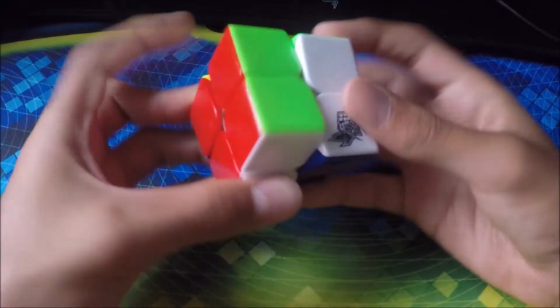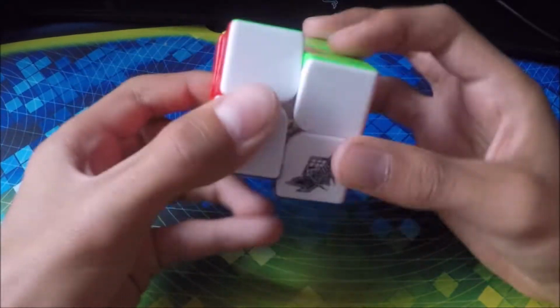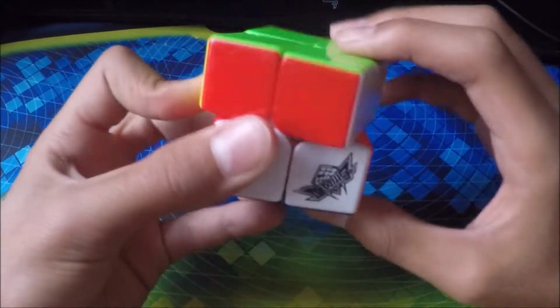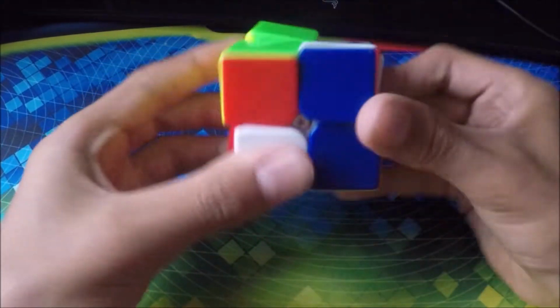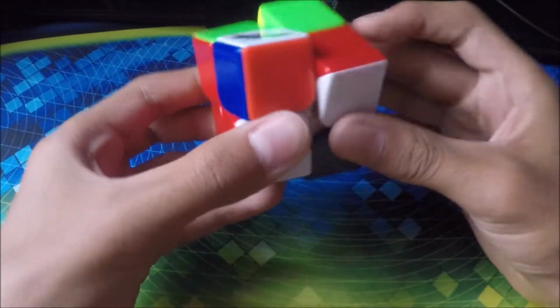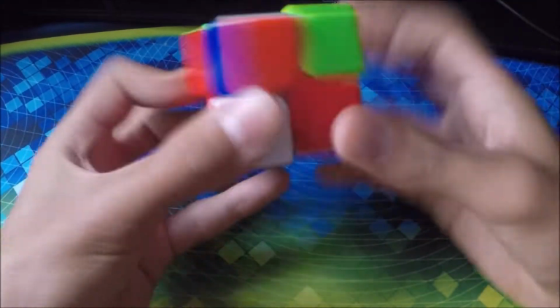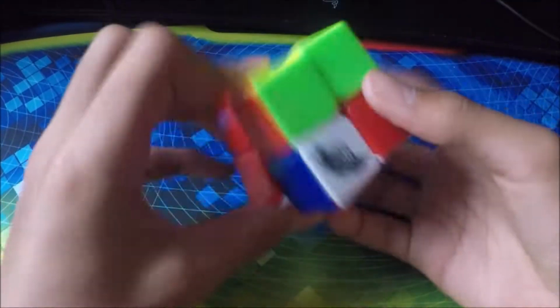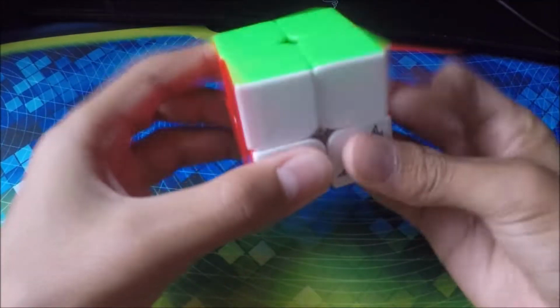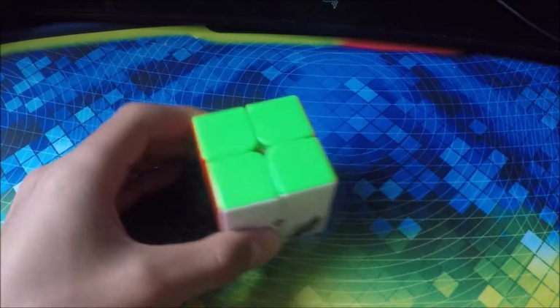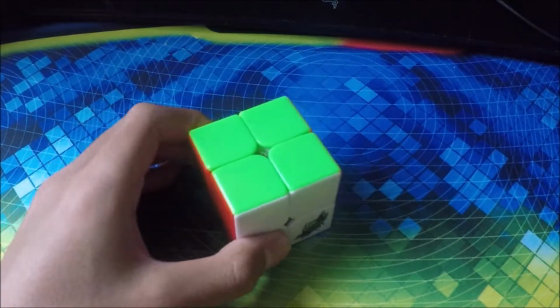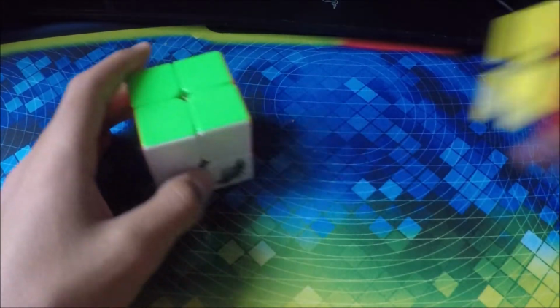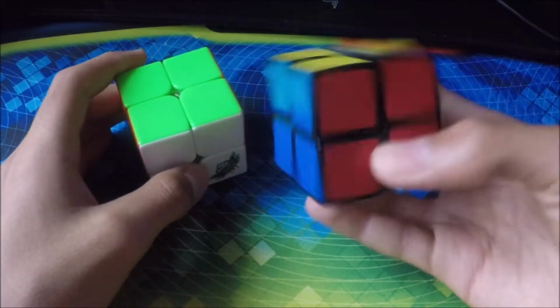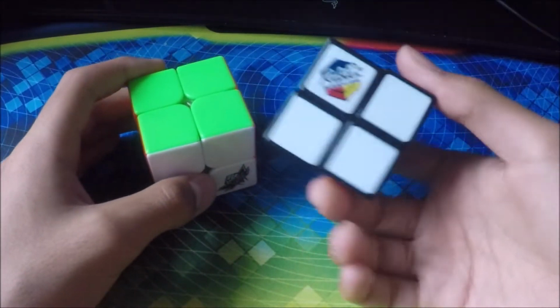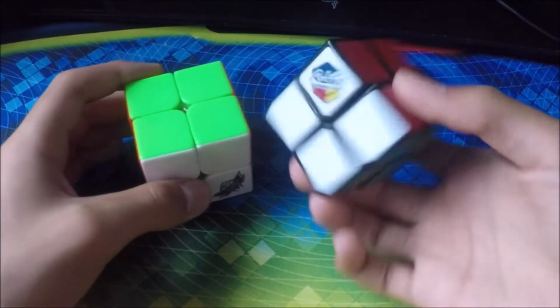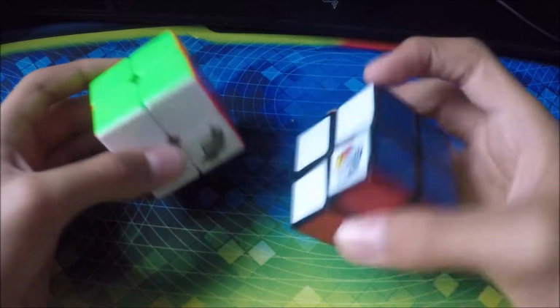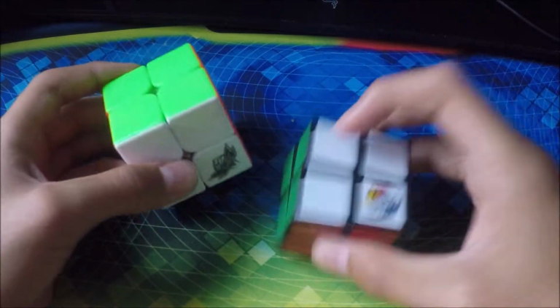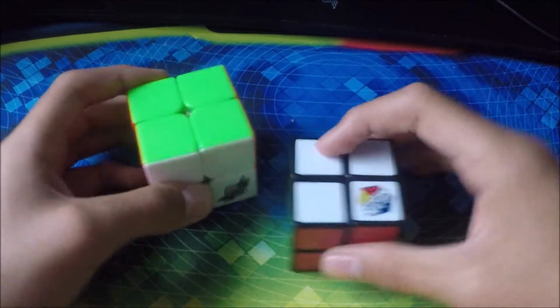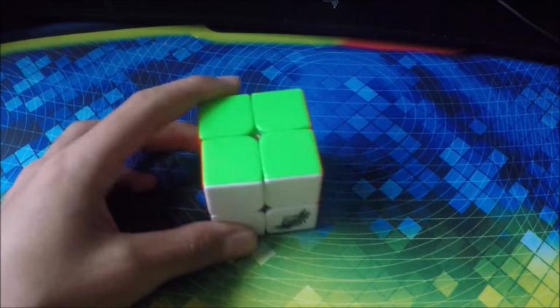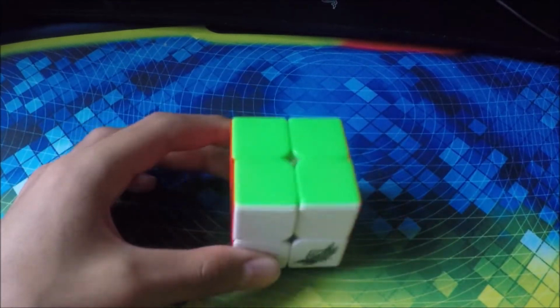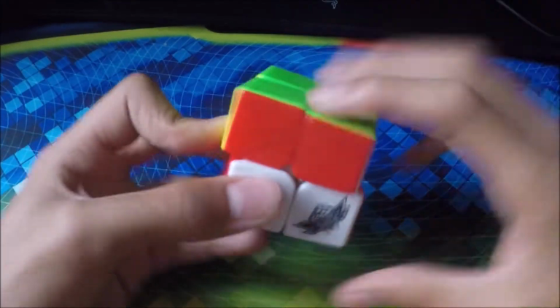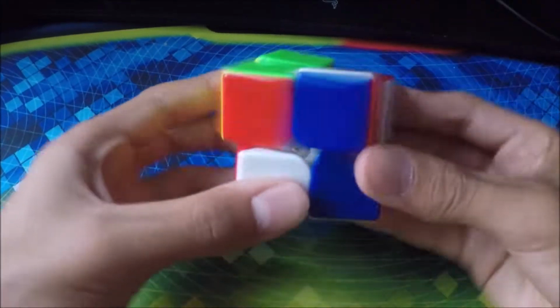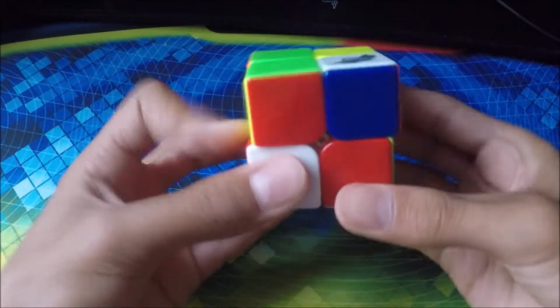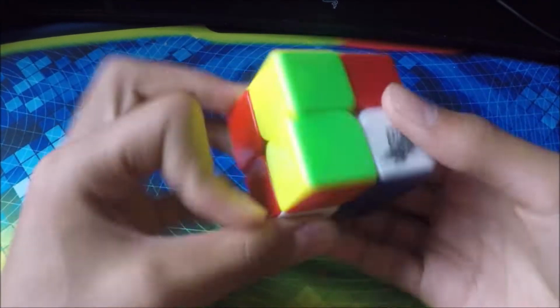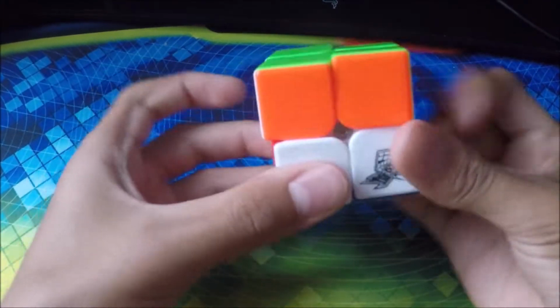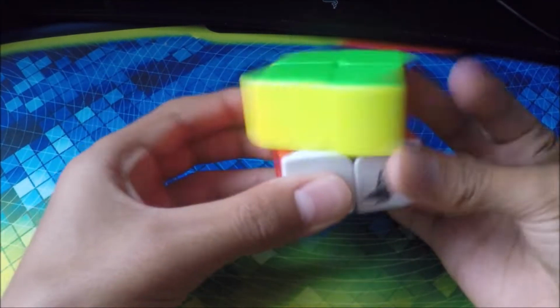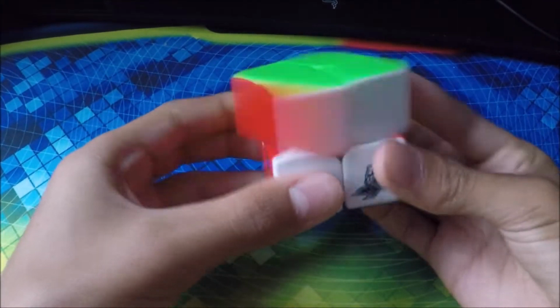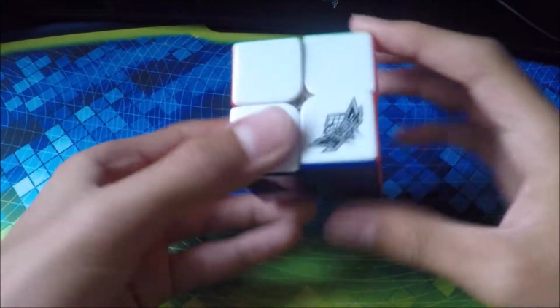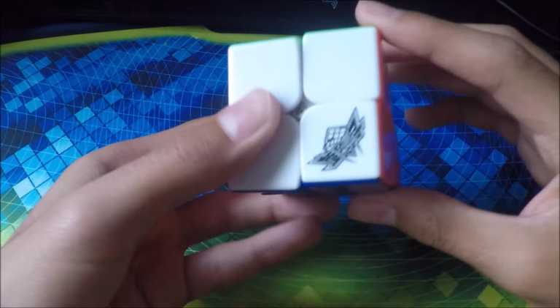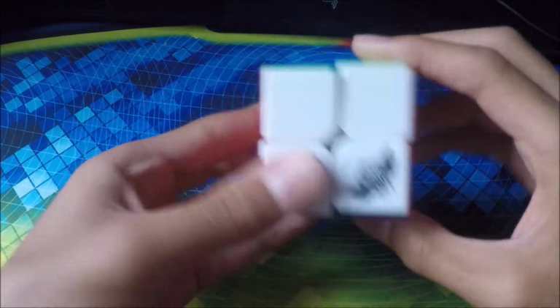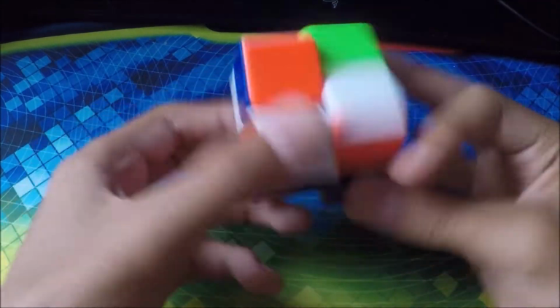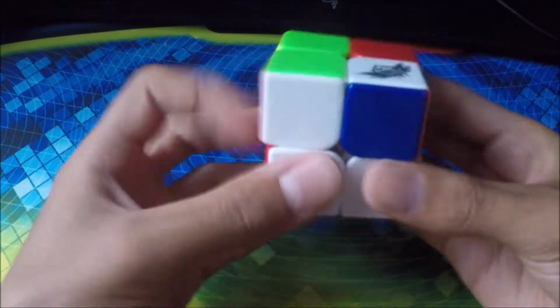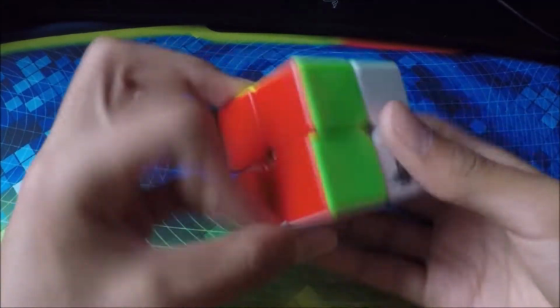Next cube we have is my Cyclone Boys 2x2. This is my main 2x2. It's the best 2x2 I have — turns really well but it's very loud.